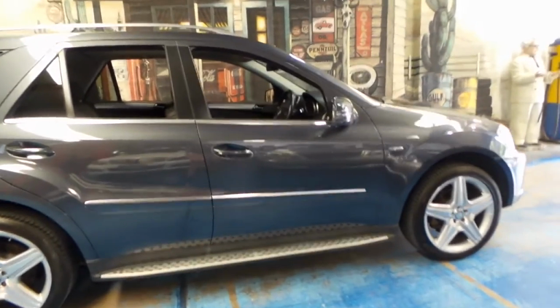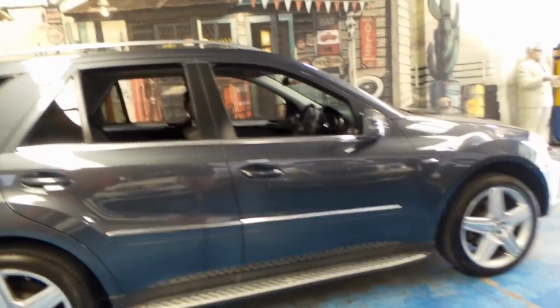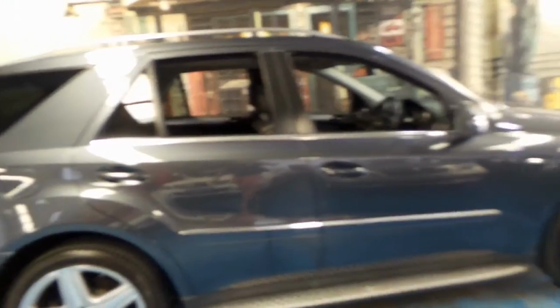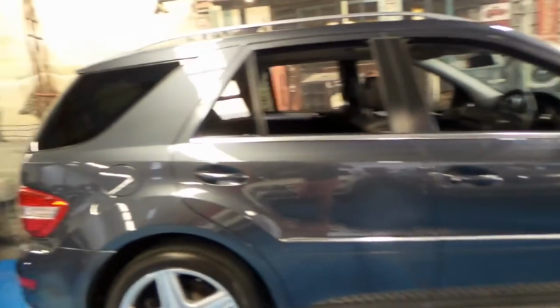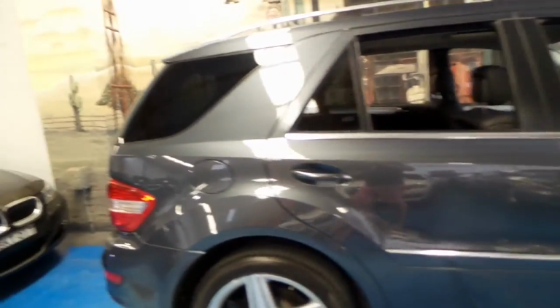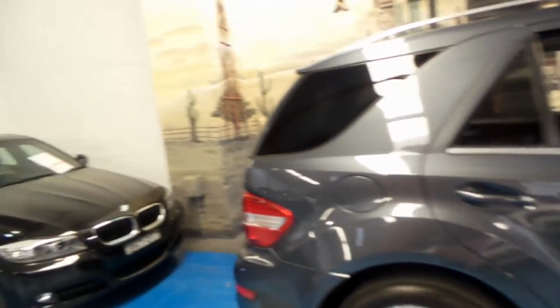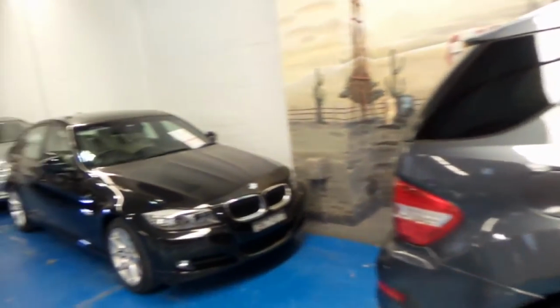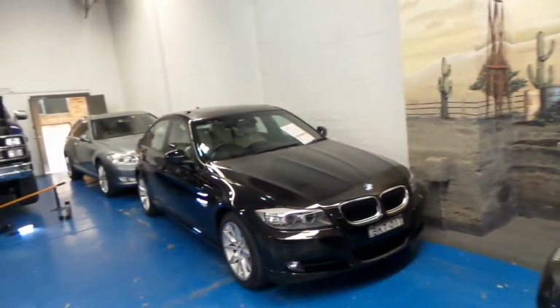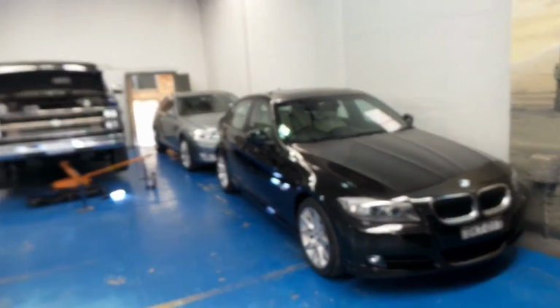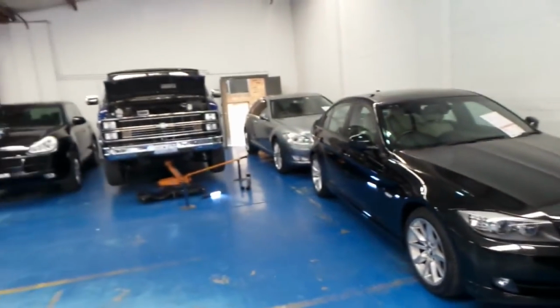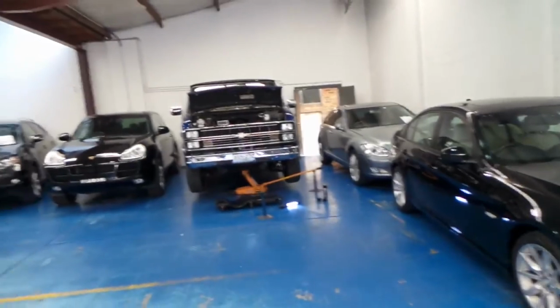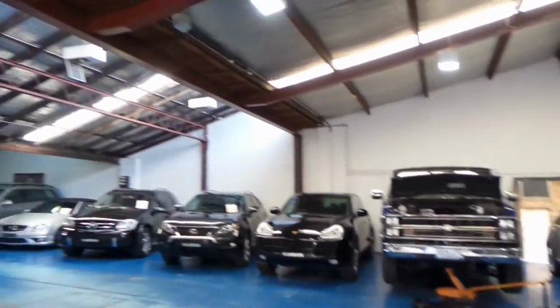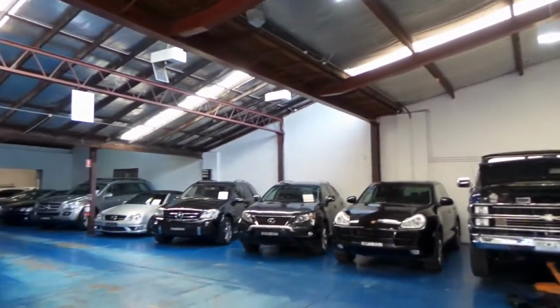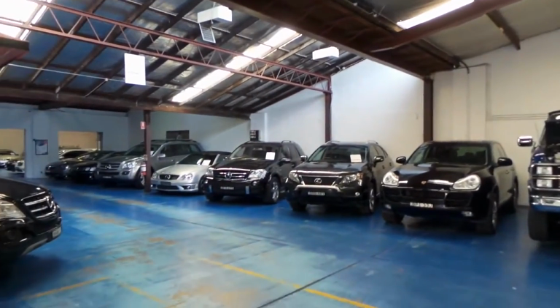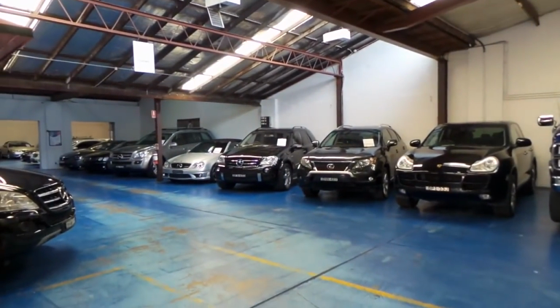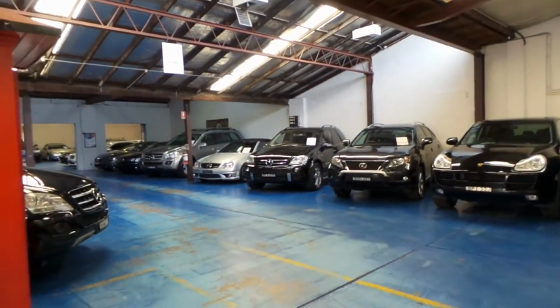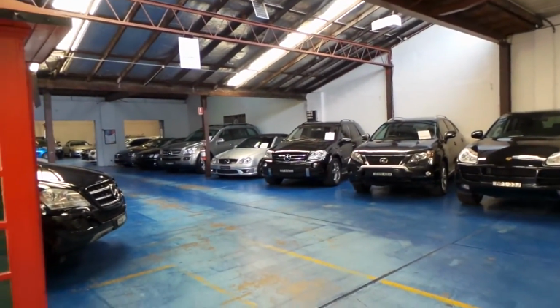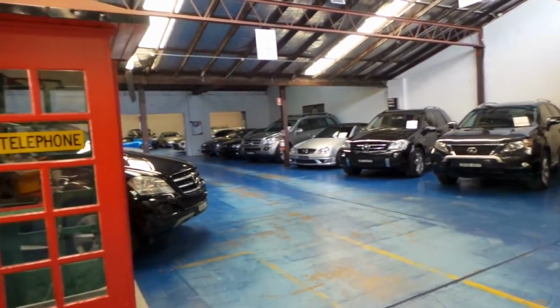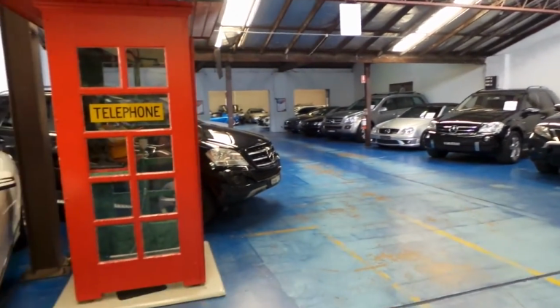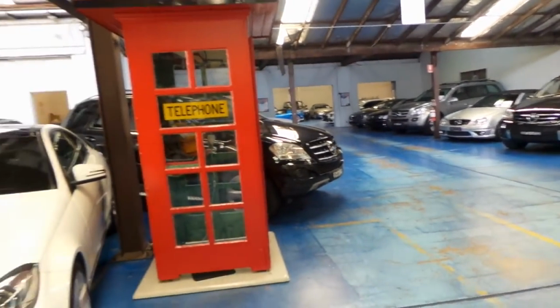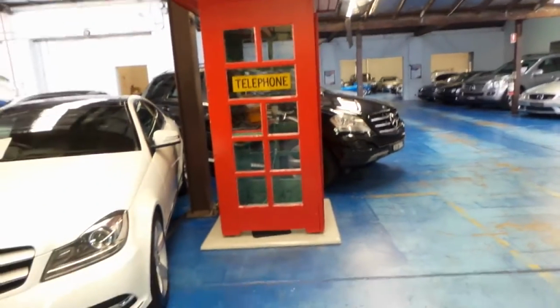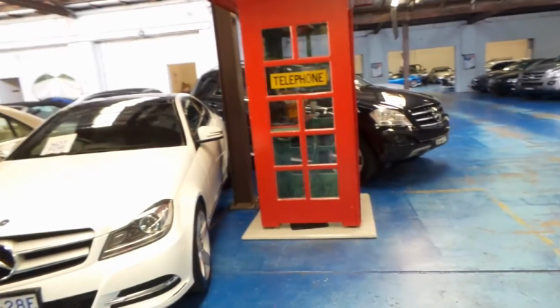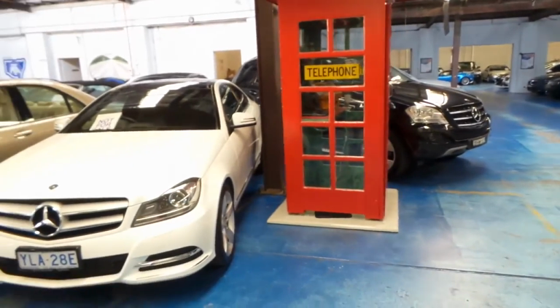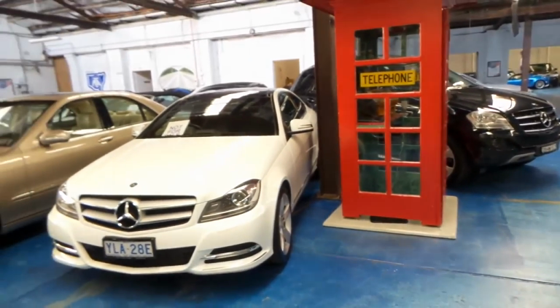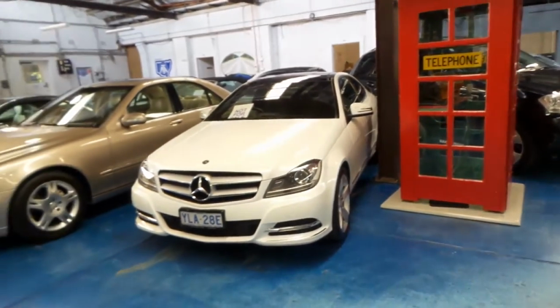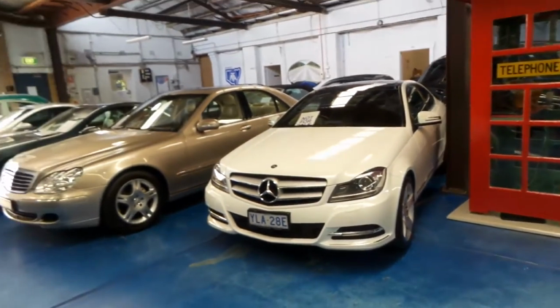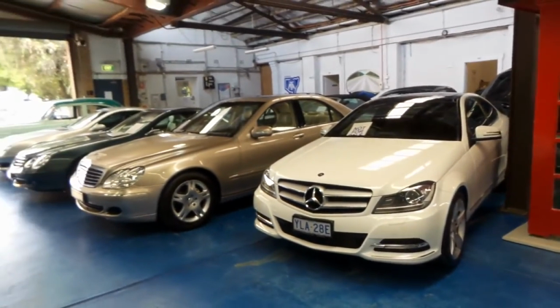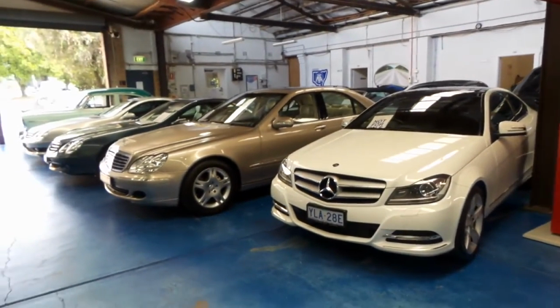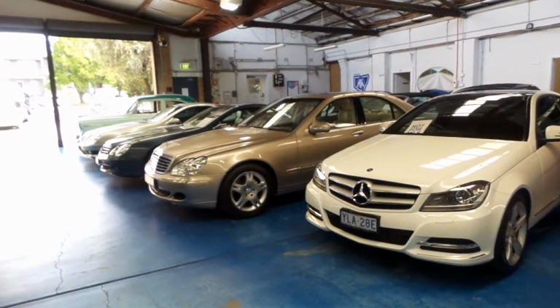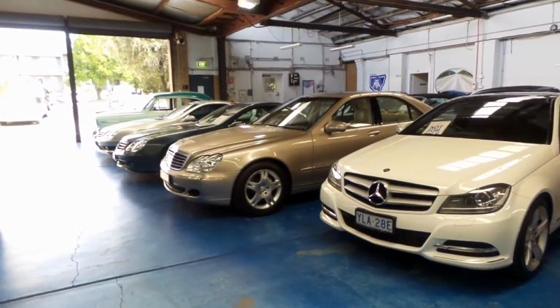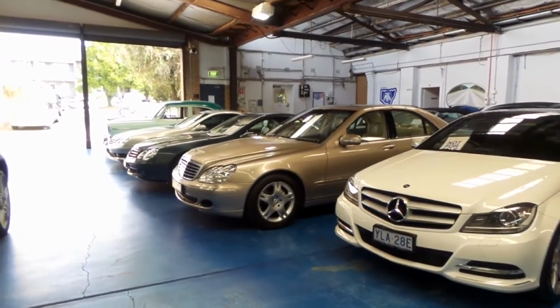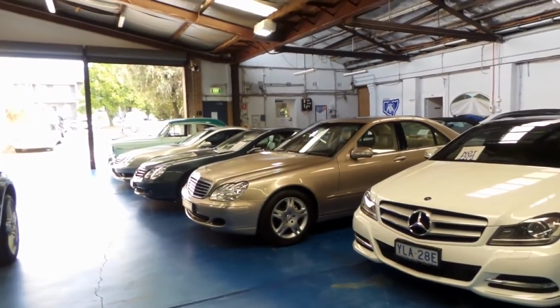We have a number of cars in stock — I believe we've got about 4 or 5 MLs at the present time. We've got a 63 as well, and we've even got an ML 320 CDI in the current series. So thank you so much for watching our video.